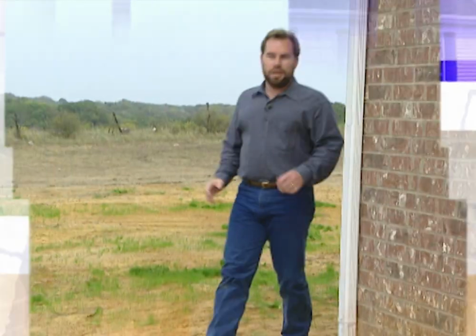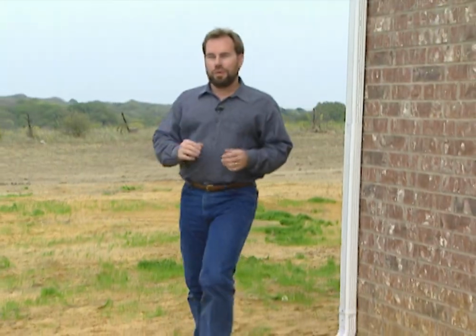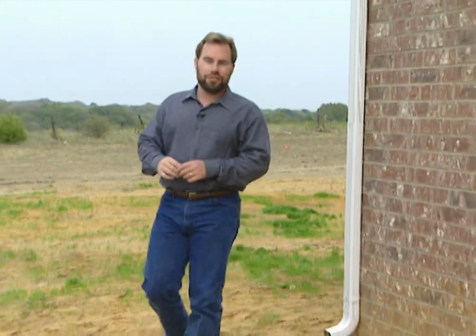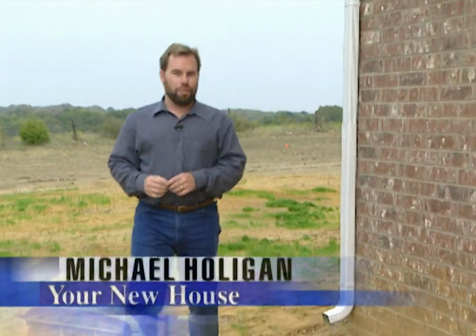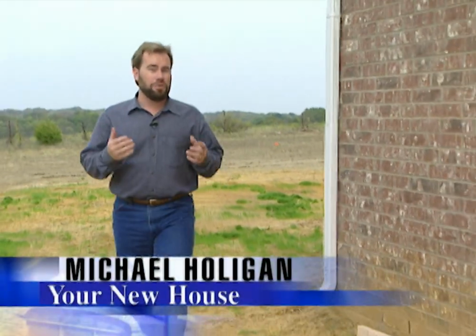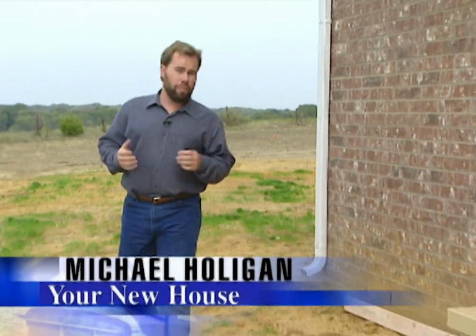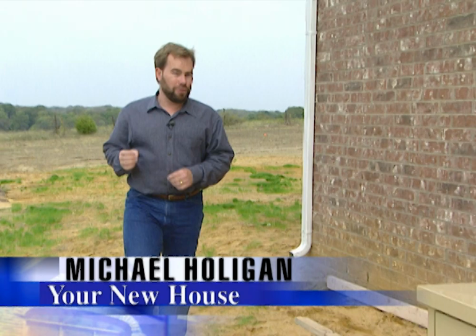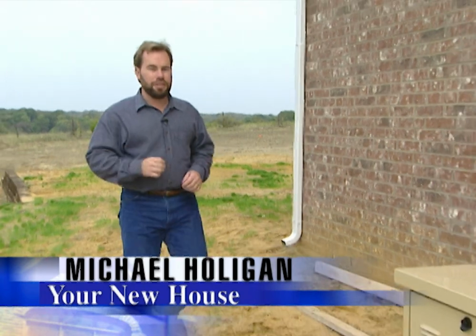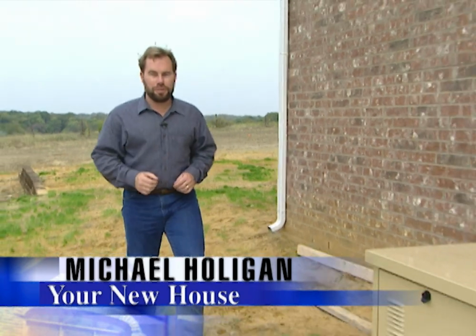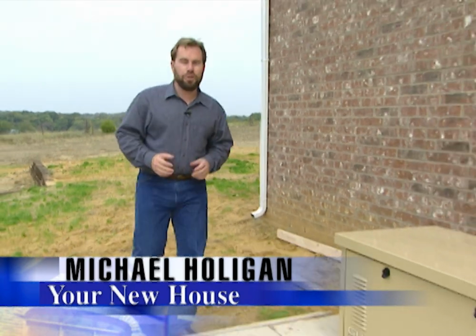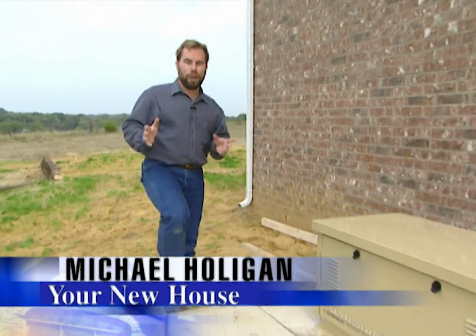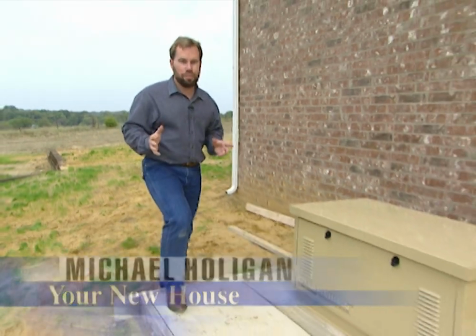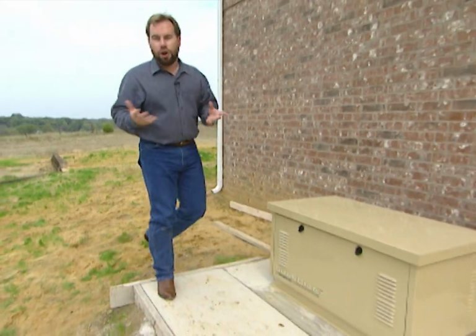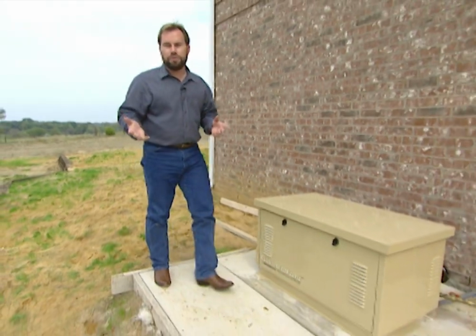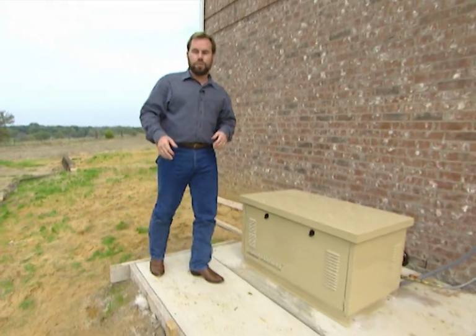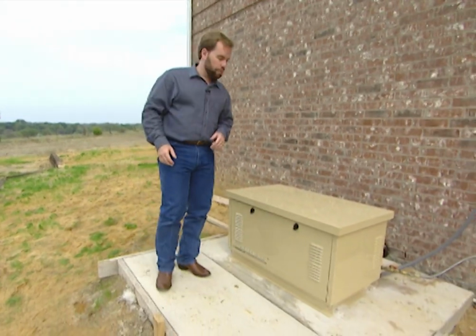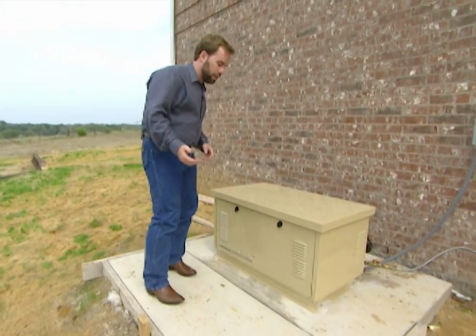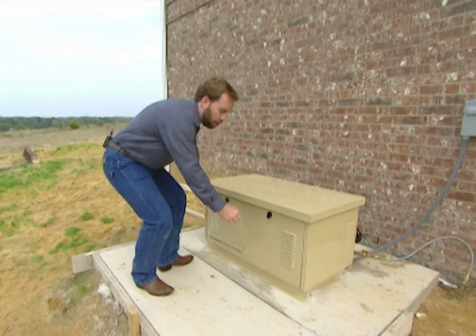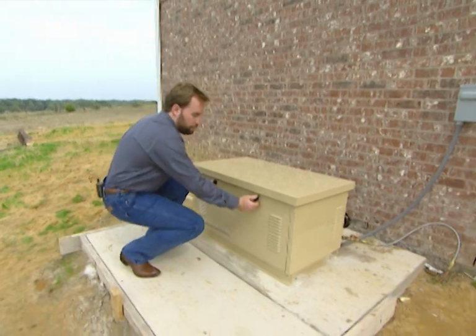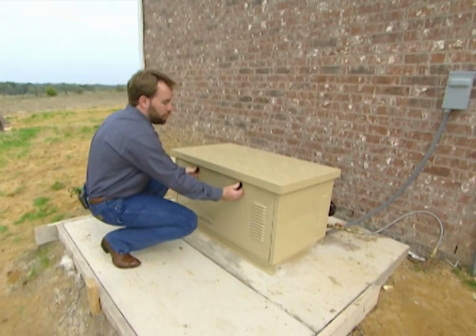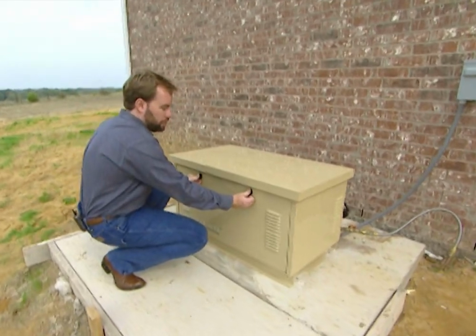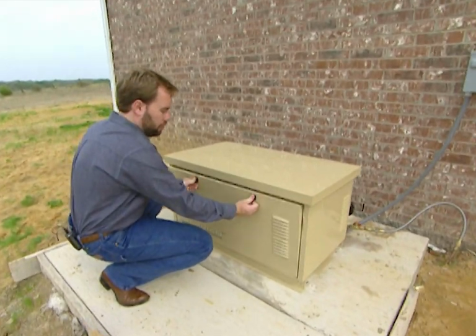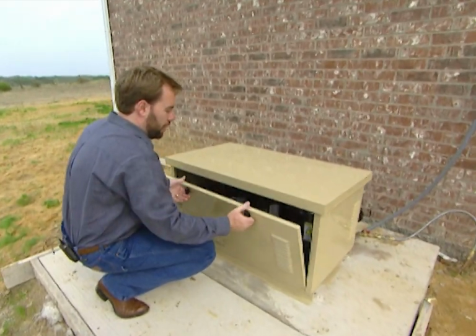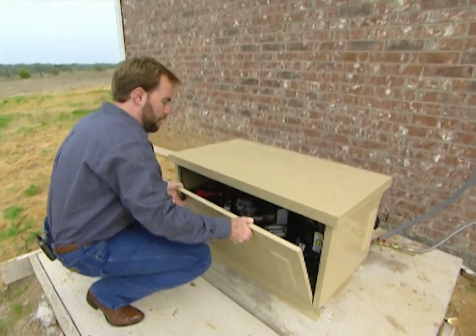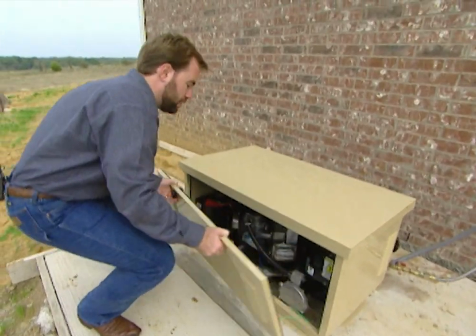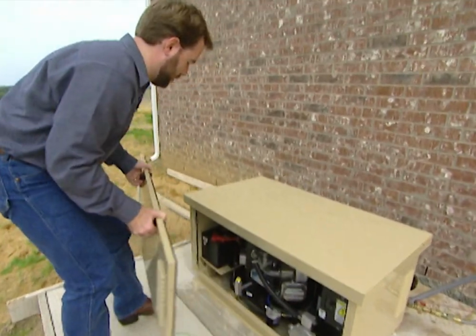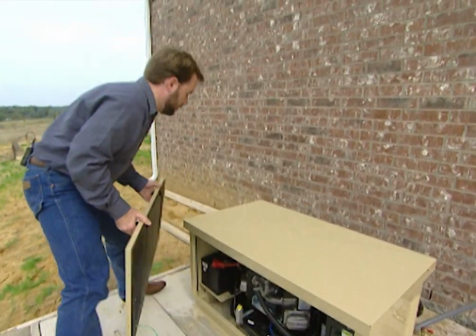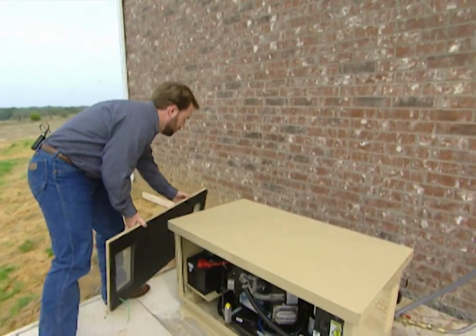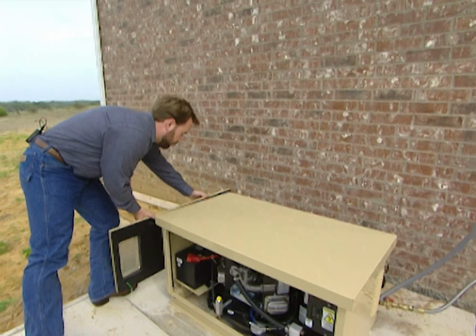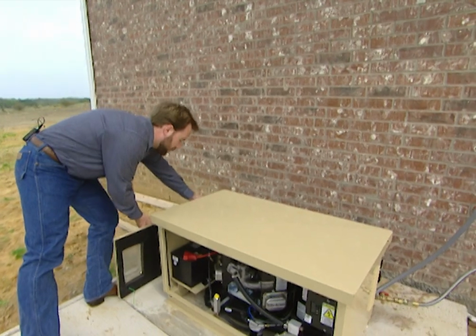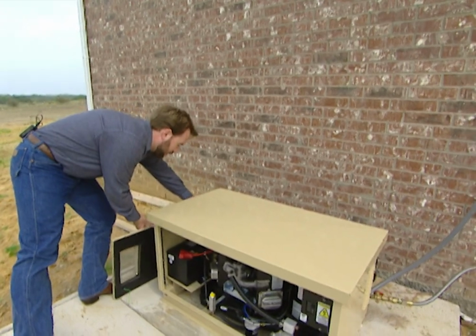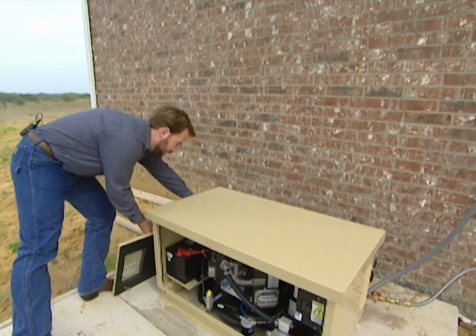If you've ever been in a major storm and gone without power for an extended period of time, you know what a problem it can be. All of your food can spoil in your refrigerator. All of your ice melts and drains across the floor. Can't see around the house at nighttime. Plus, in the wintertime, you might not have any heat.